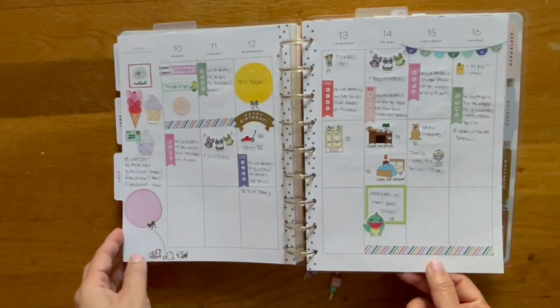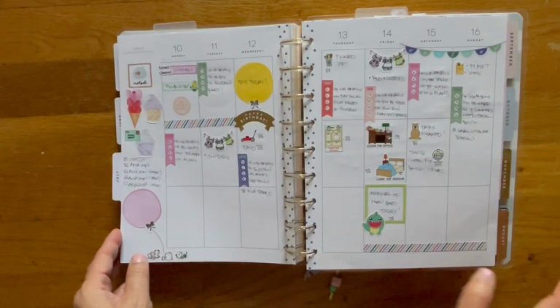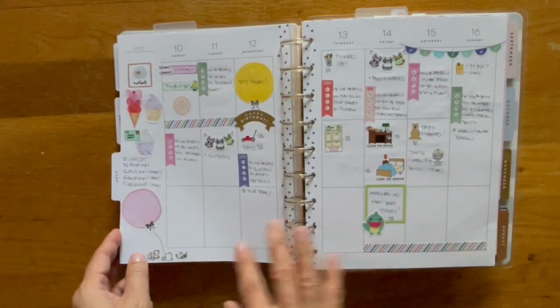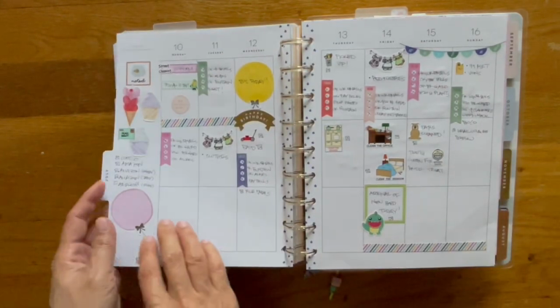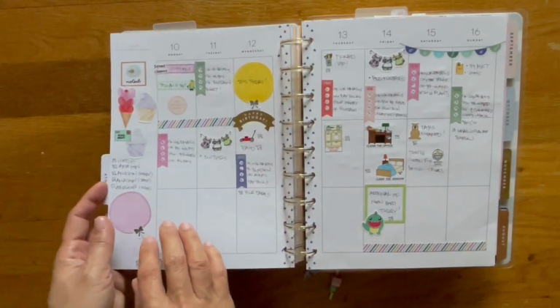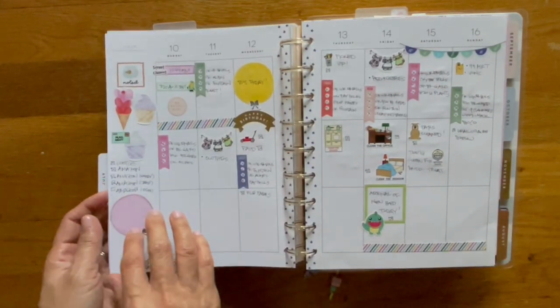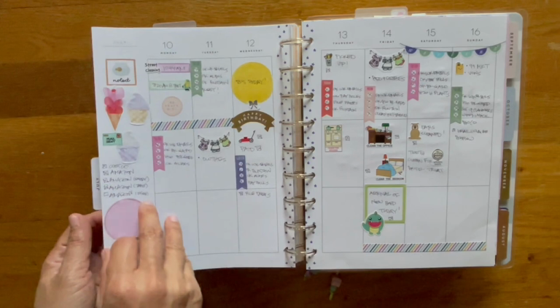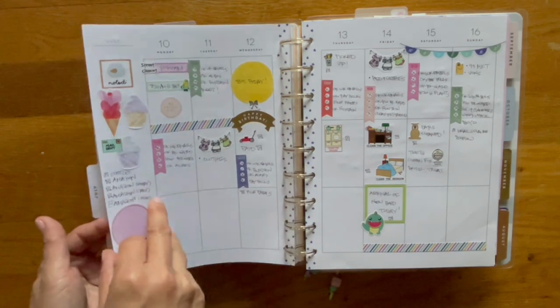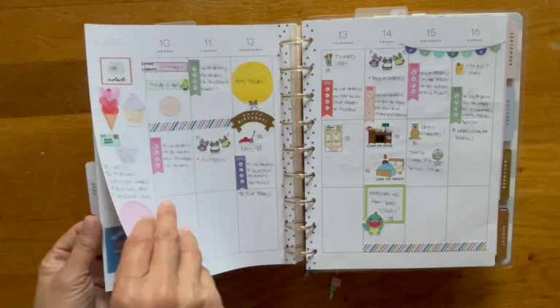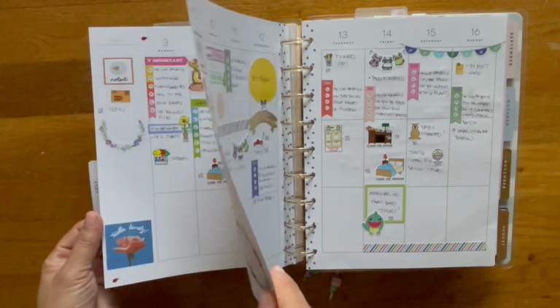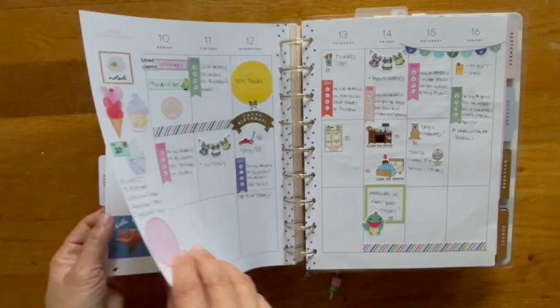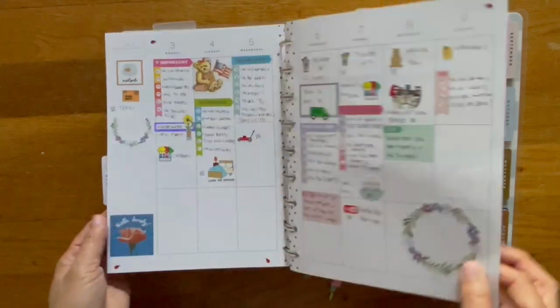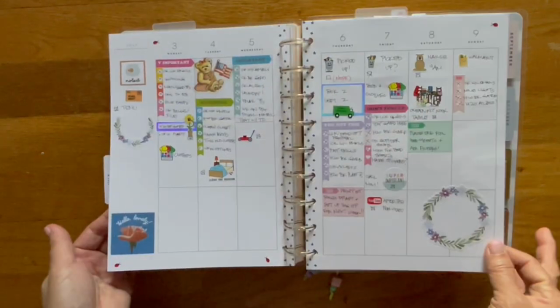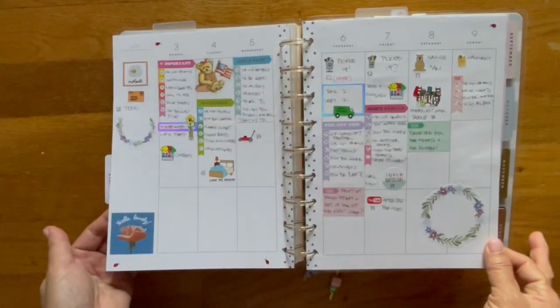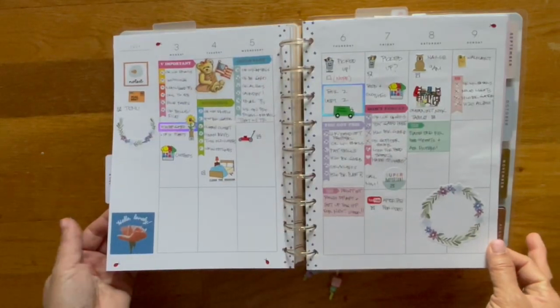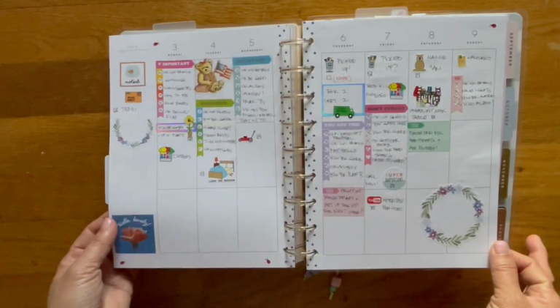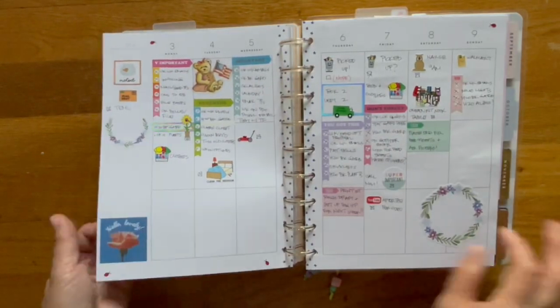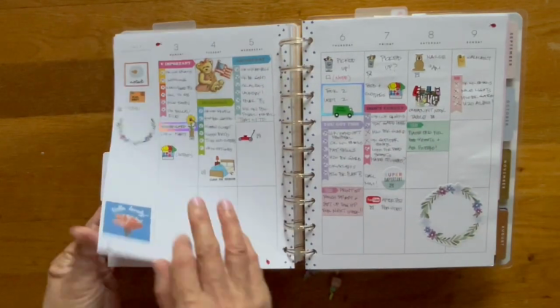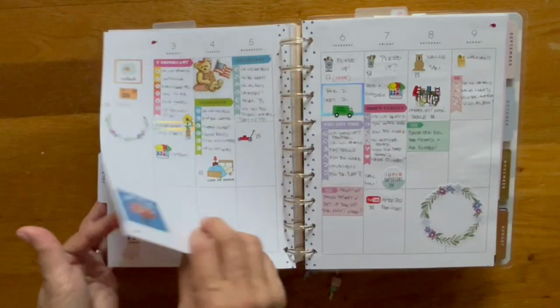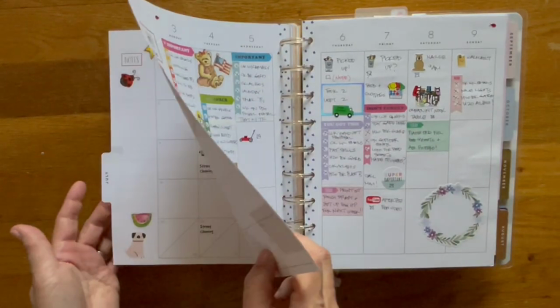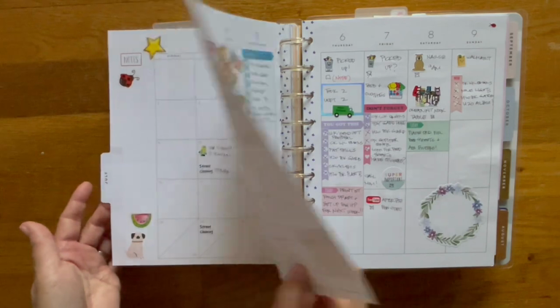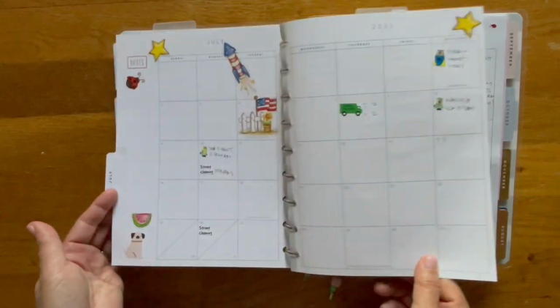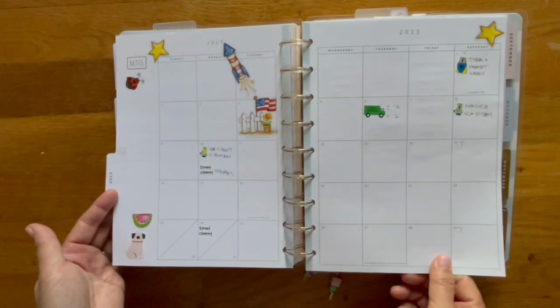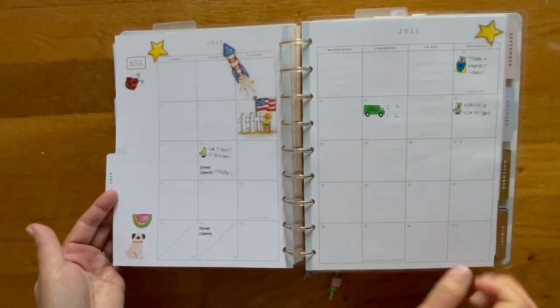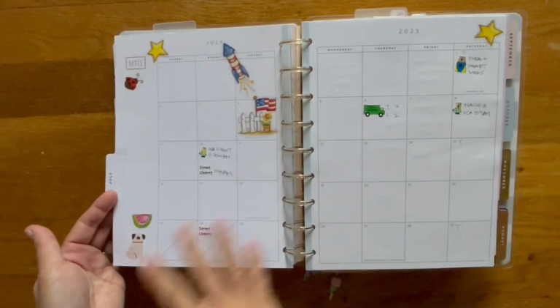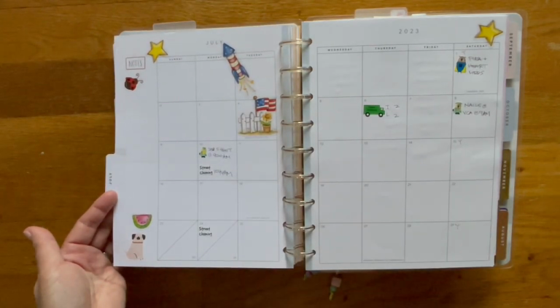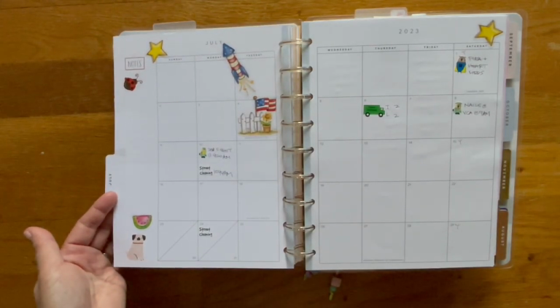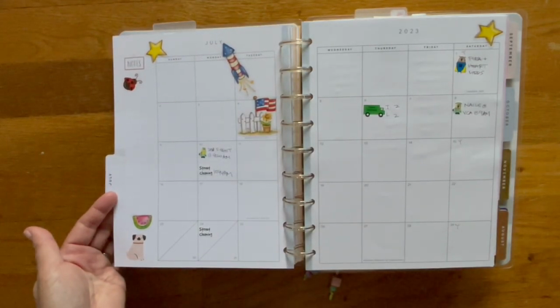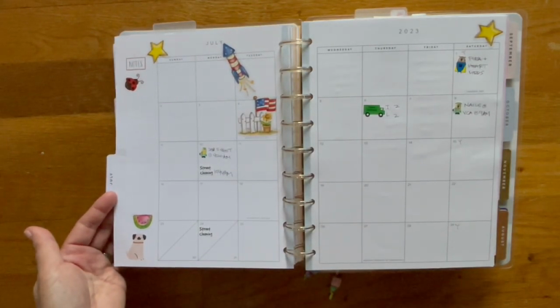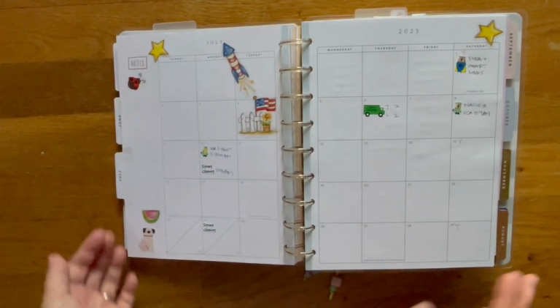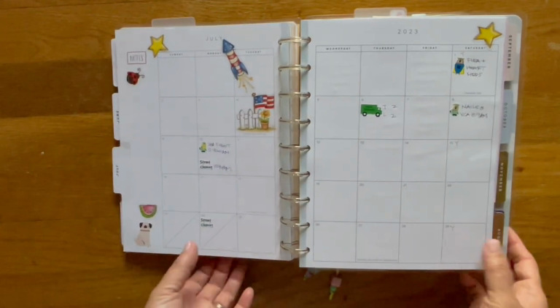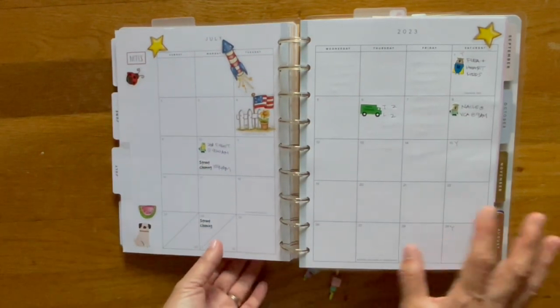So this is for the month of July — the second week, and then here's the other one, and then here's the full month view. Really, really simple.